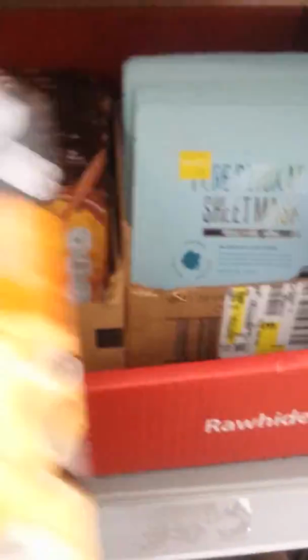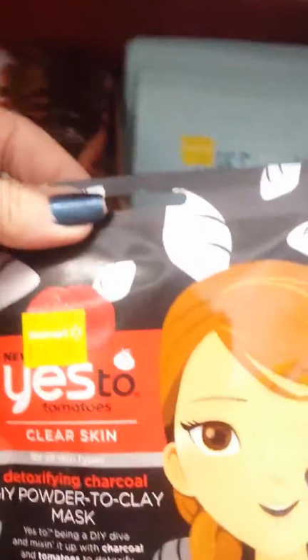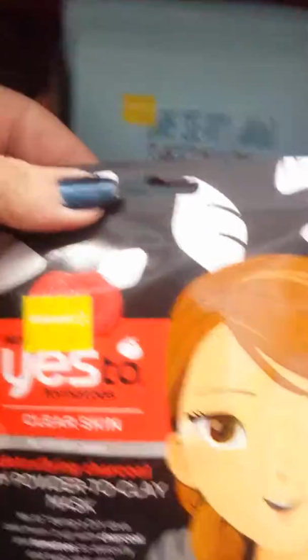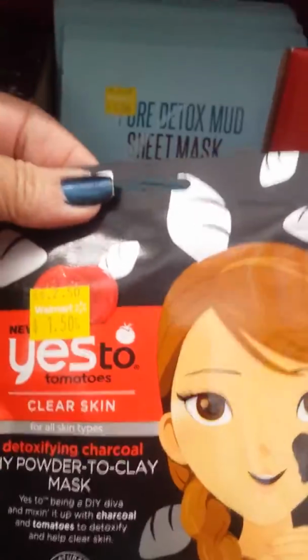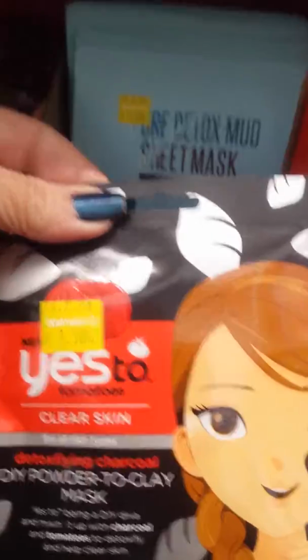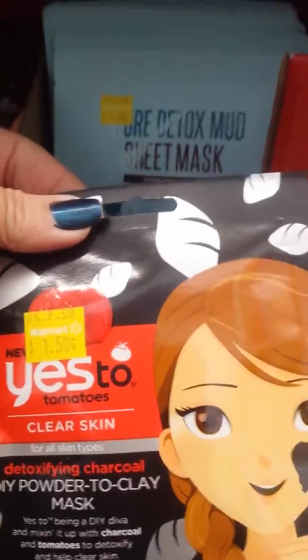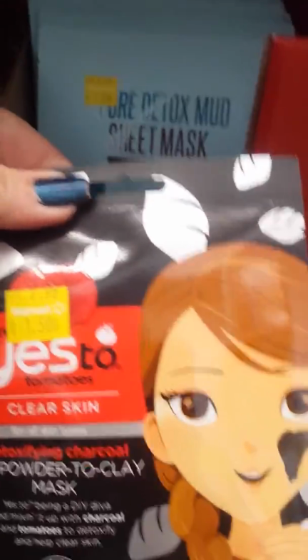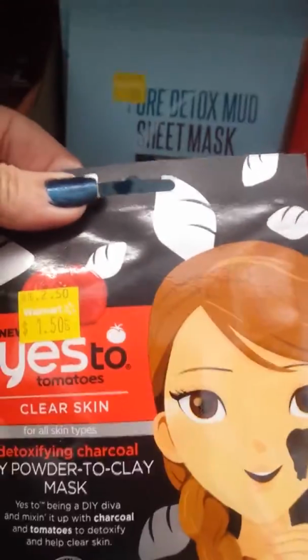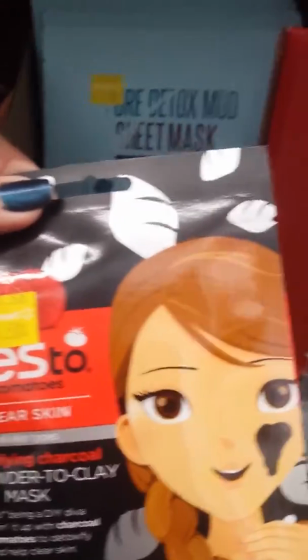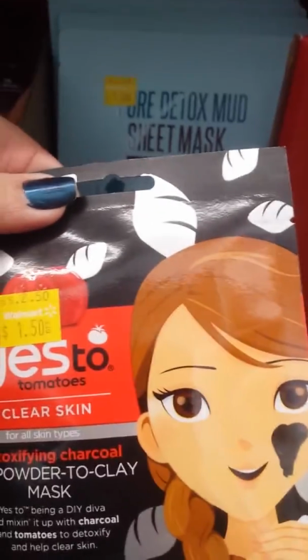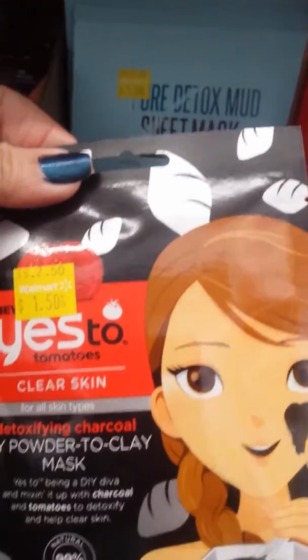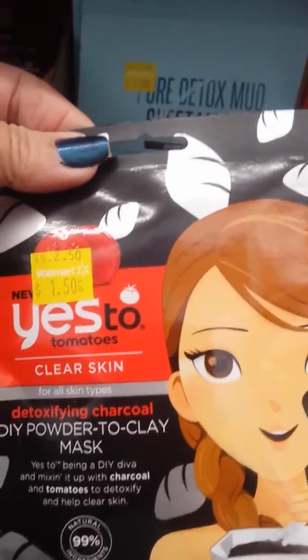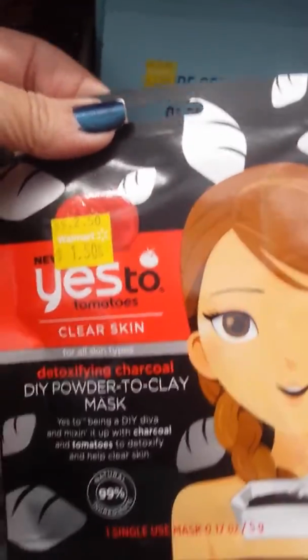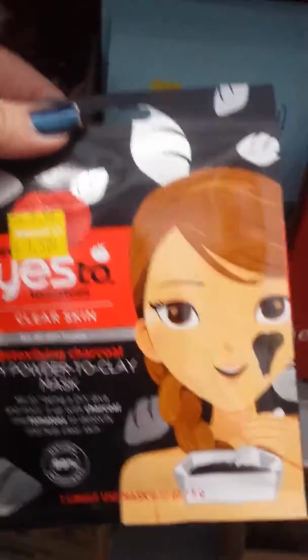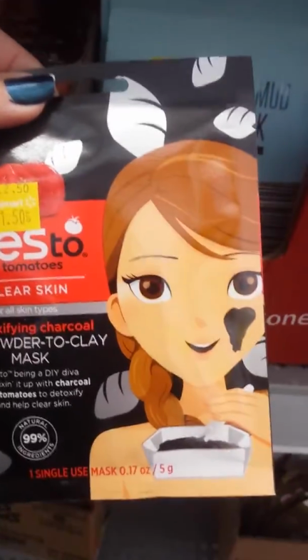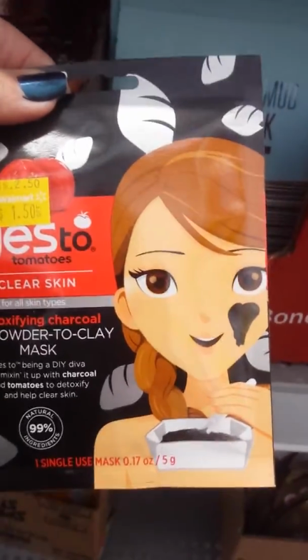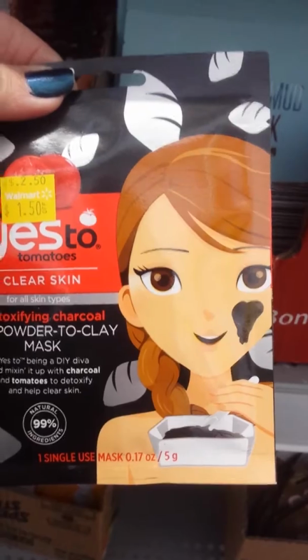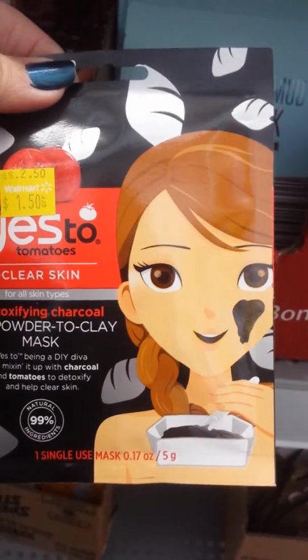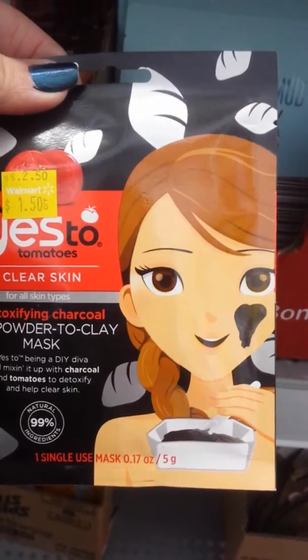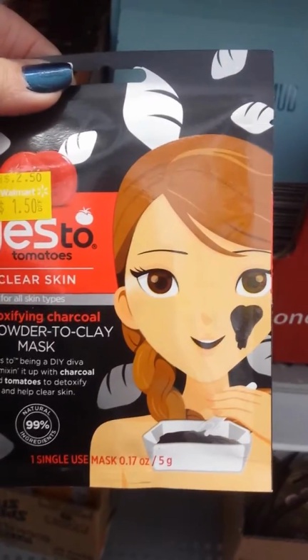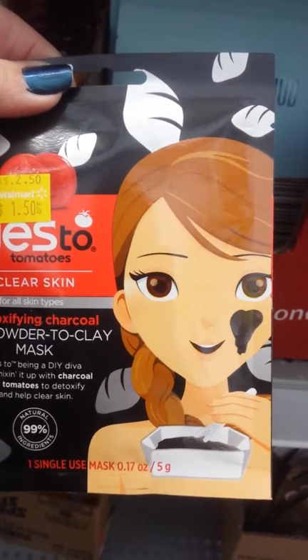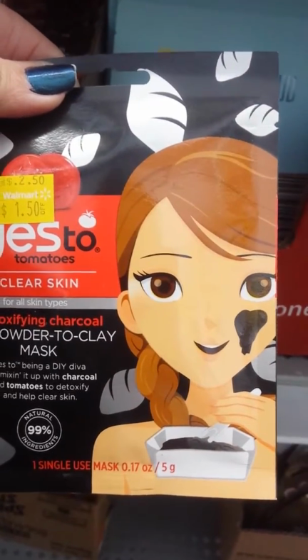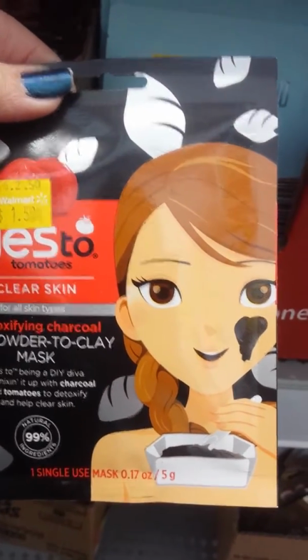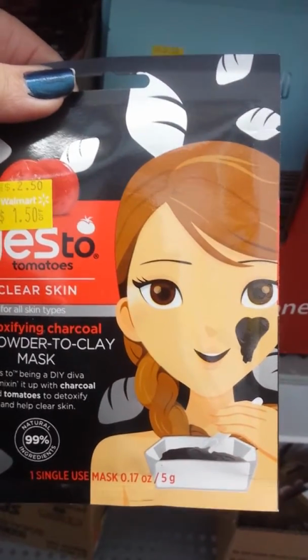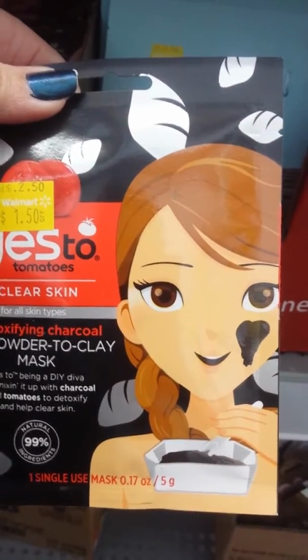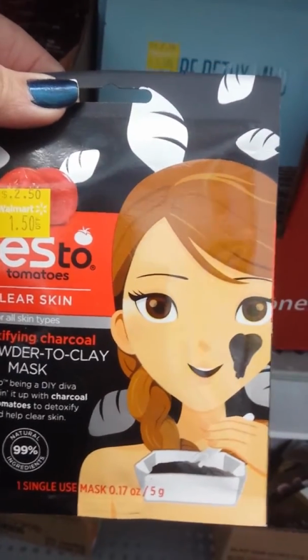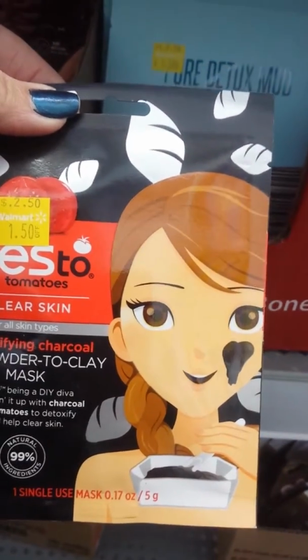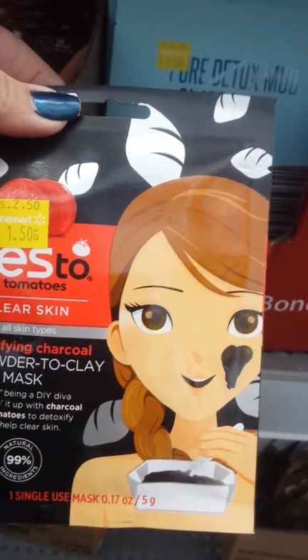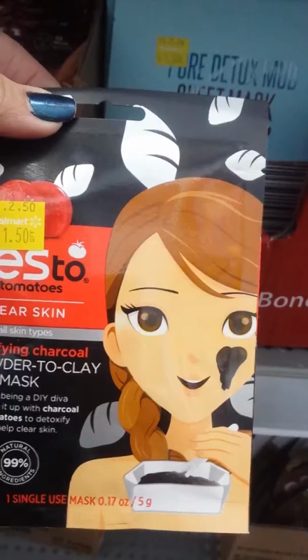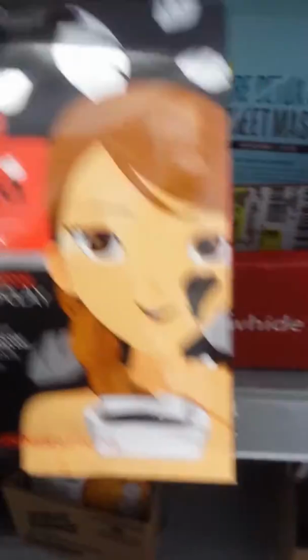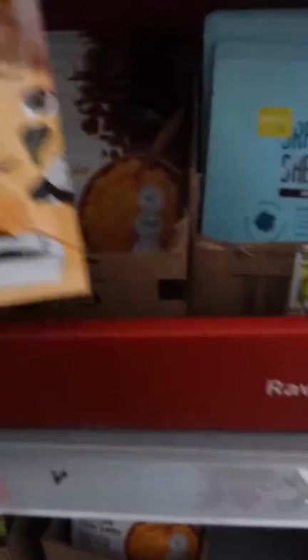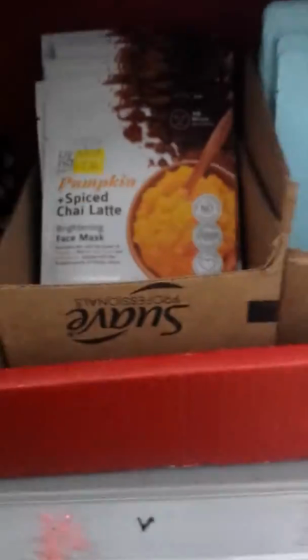Here's one — Yes to Tomatoes for clear skin. And it comes with a little mixing tray and a spoon. But it sounds like it's going to be a lot of work, so I decided to pass on that.